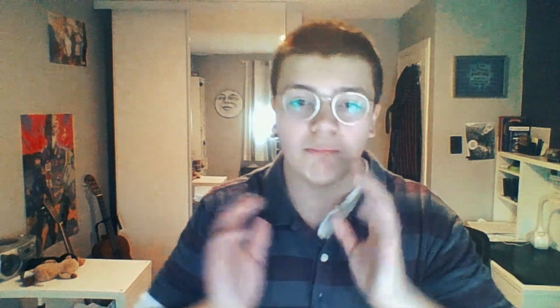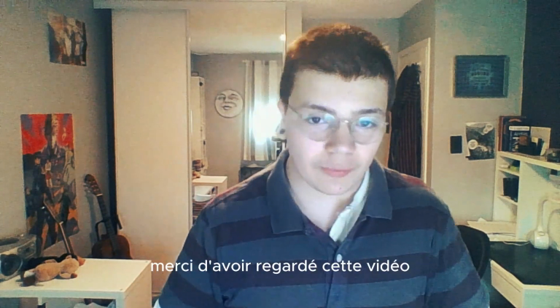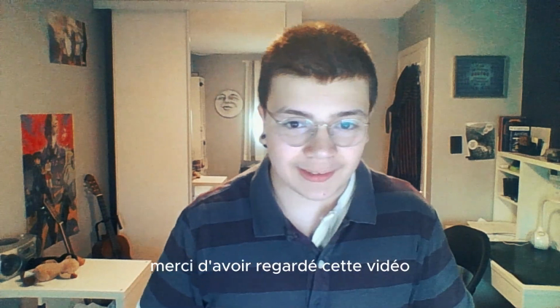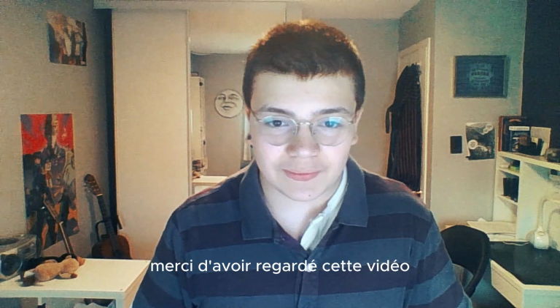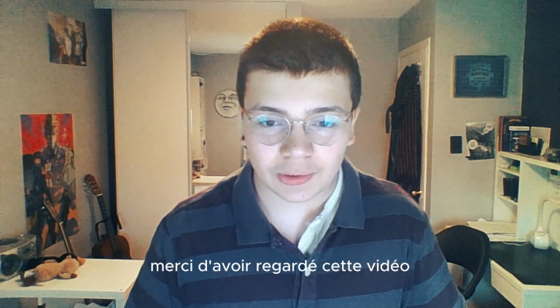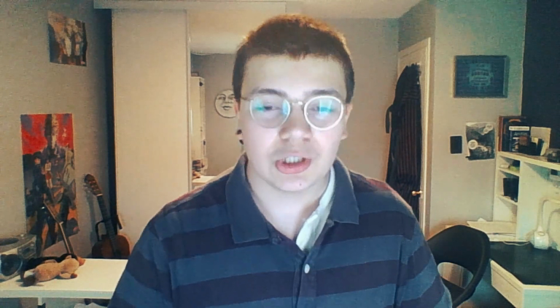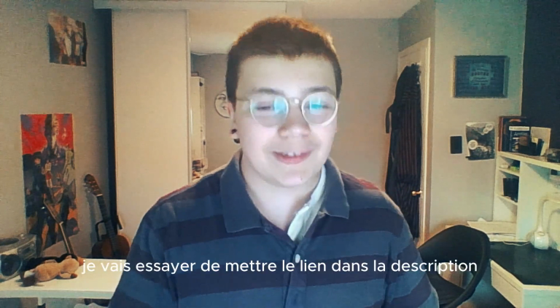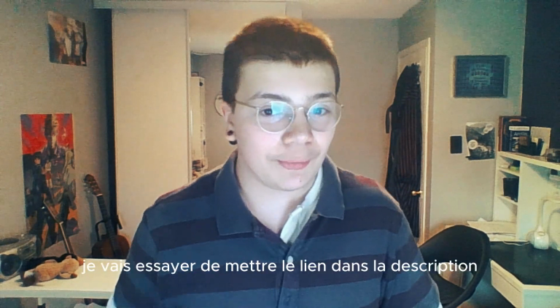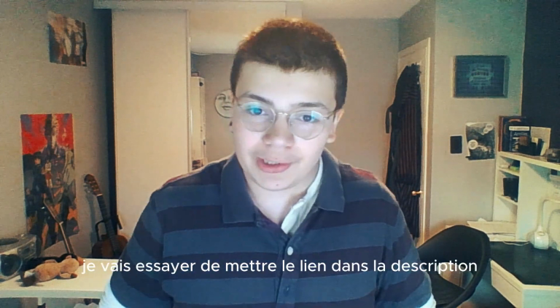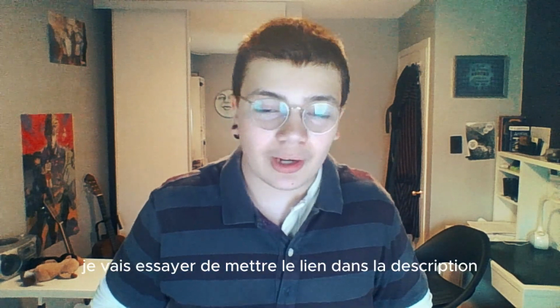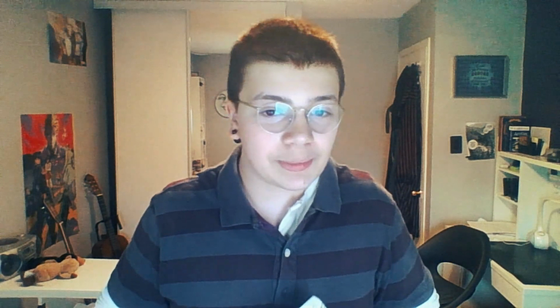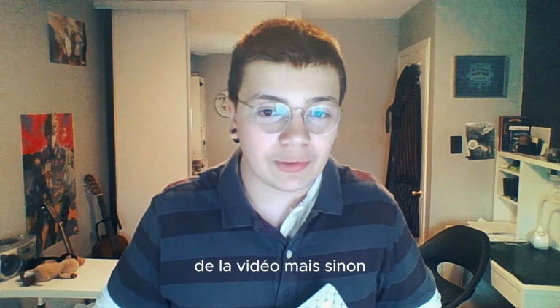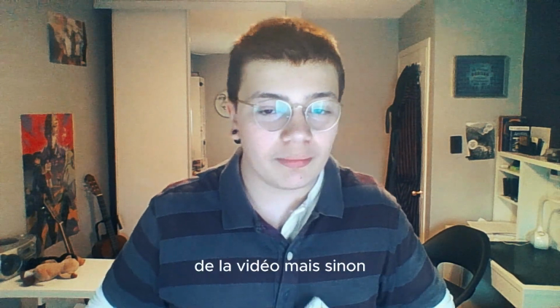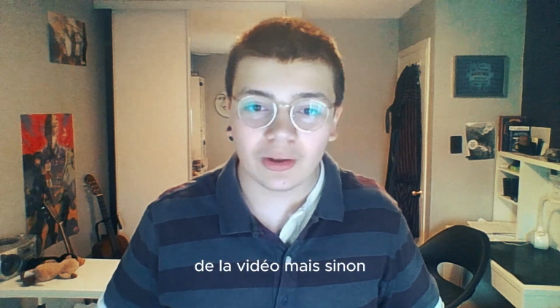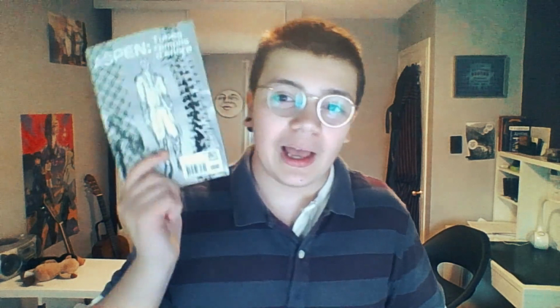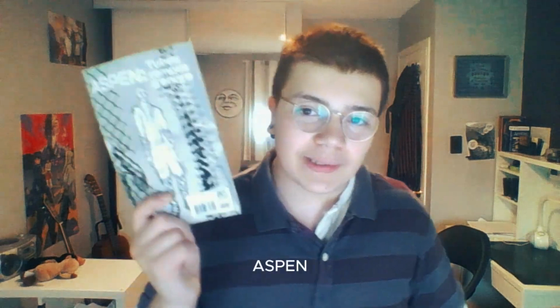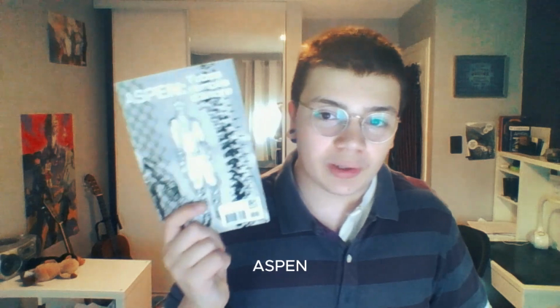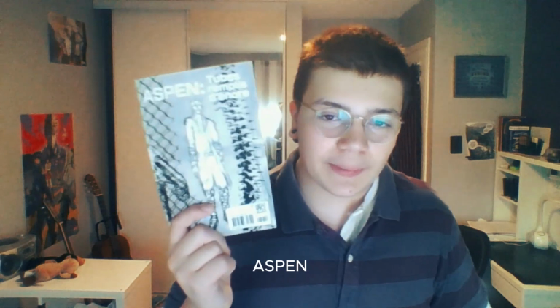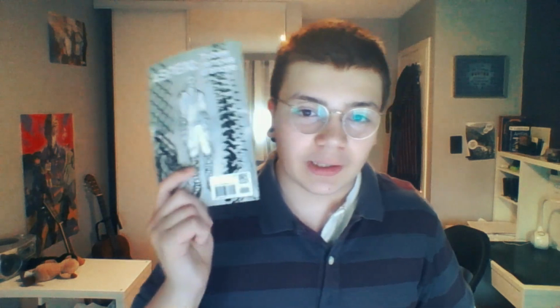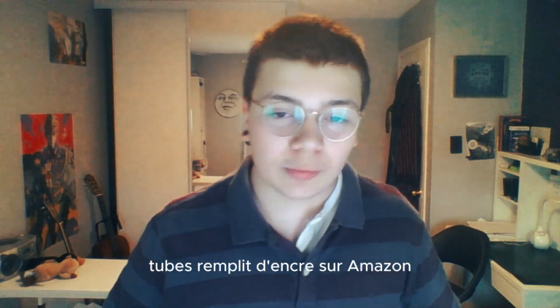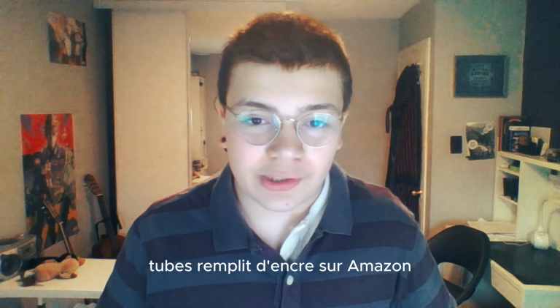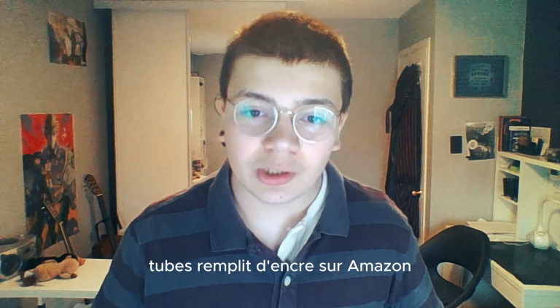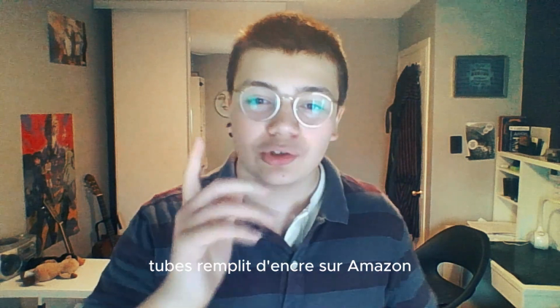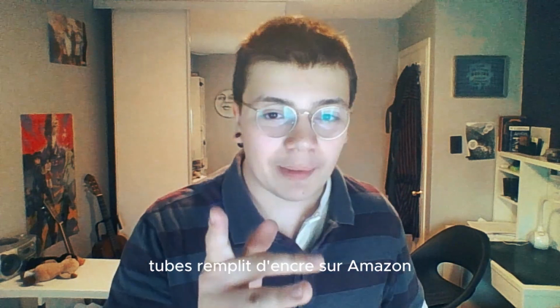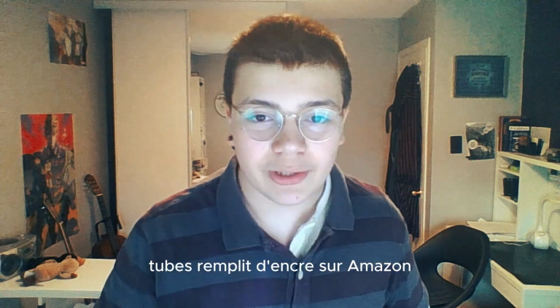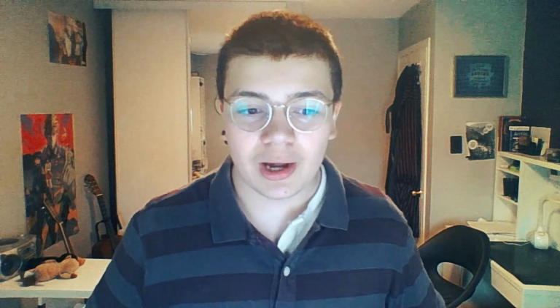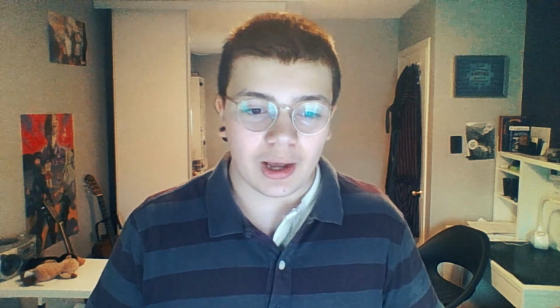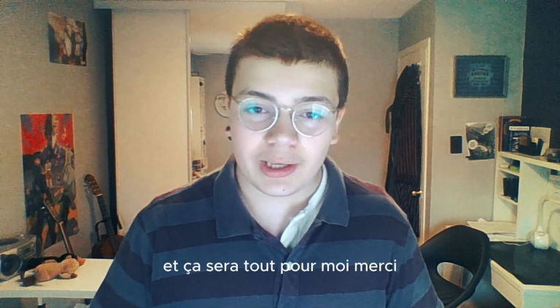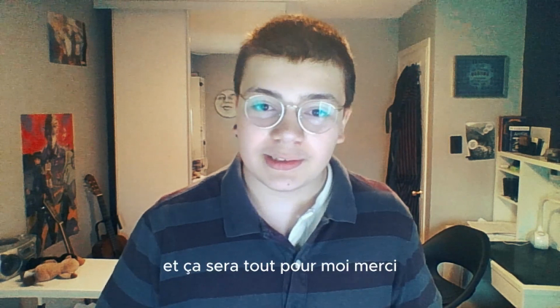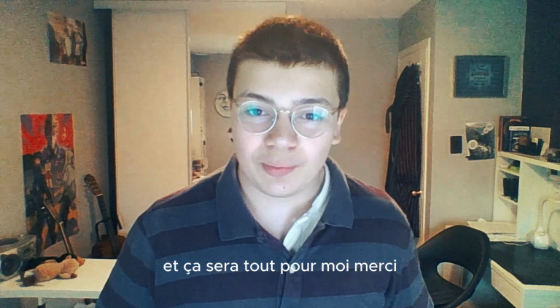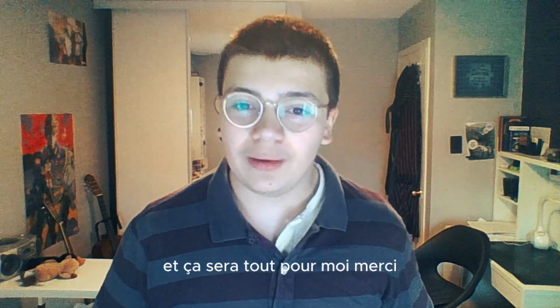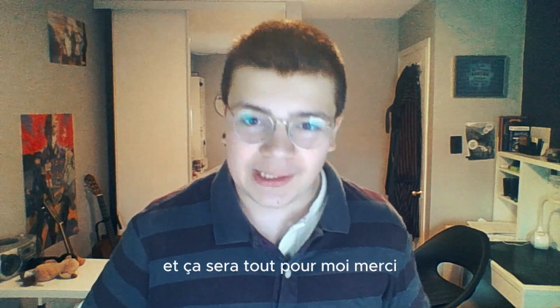Merci d'avoir regardé cette vidéo. Je vais essayer de mettre le lien dans la vidéo, mais sinon, Aspen se remplit d'encre sur Amazon. Et ce sera tout pour moi. Merci.